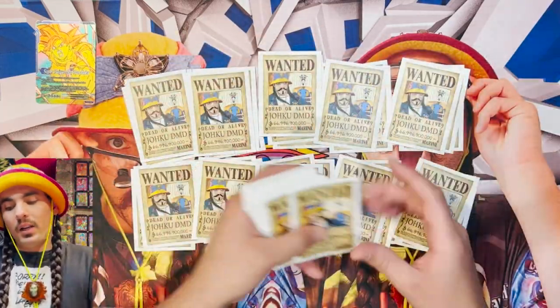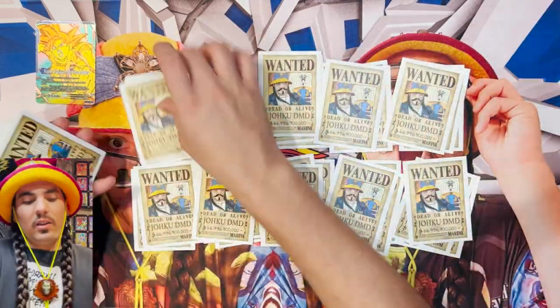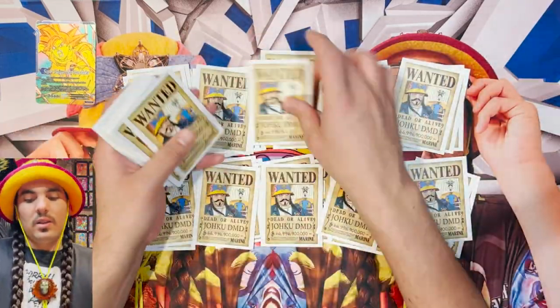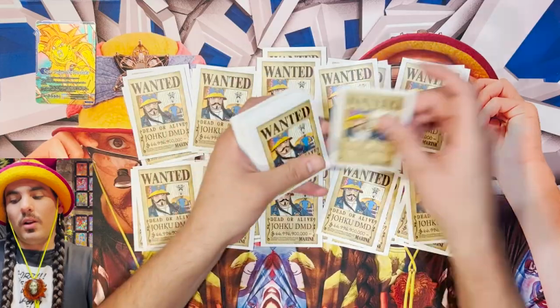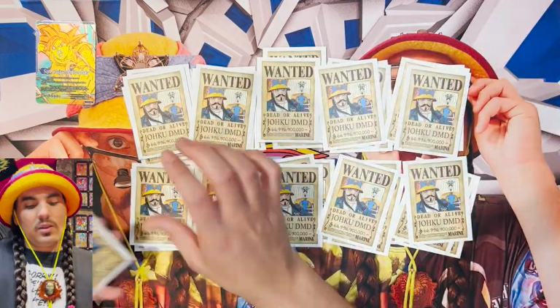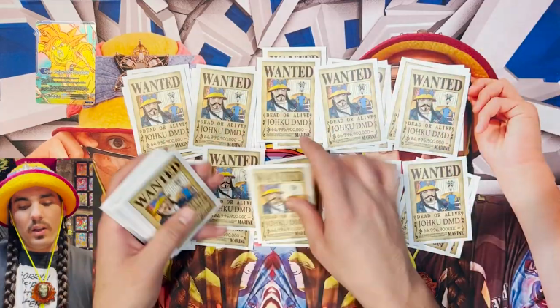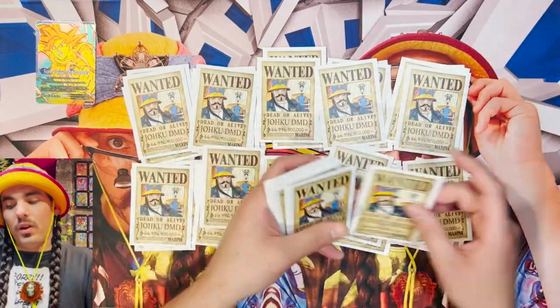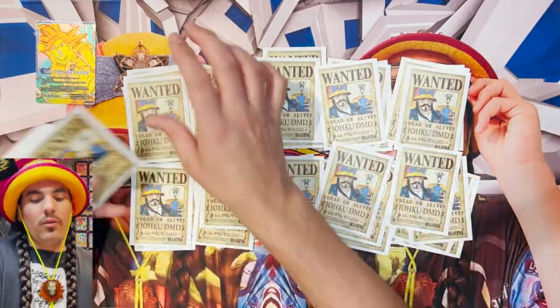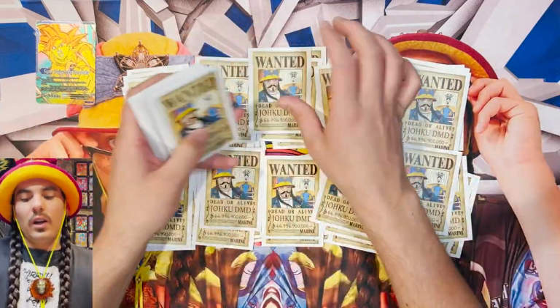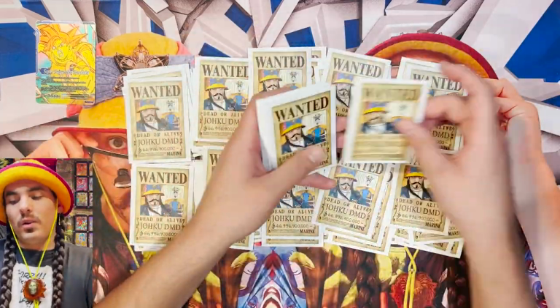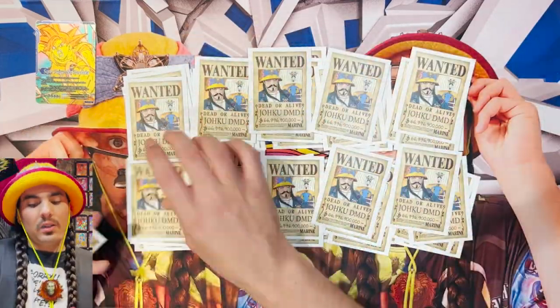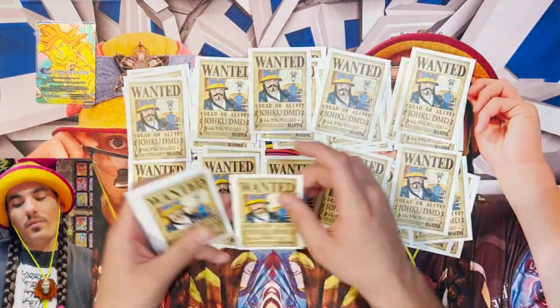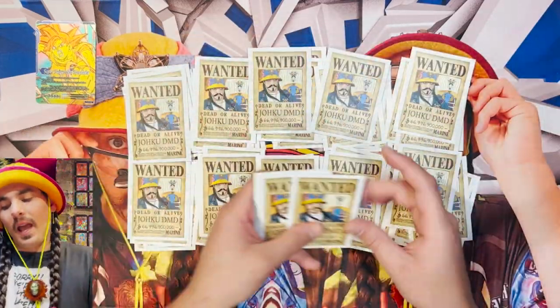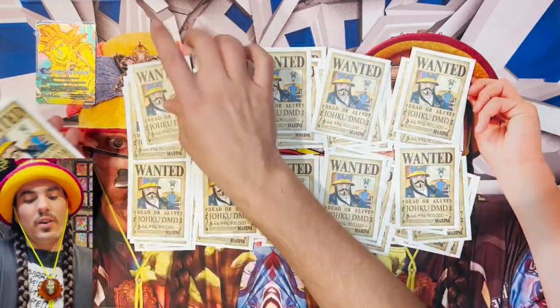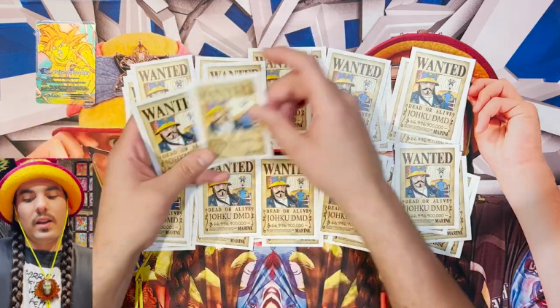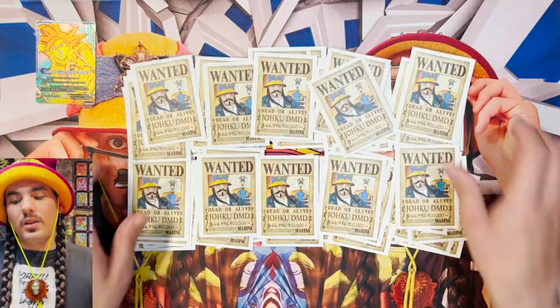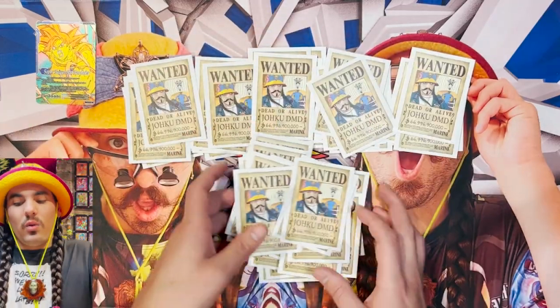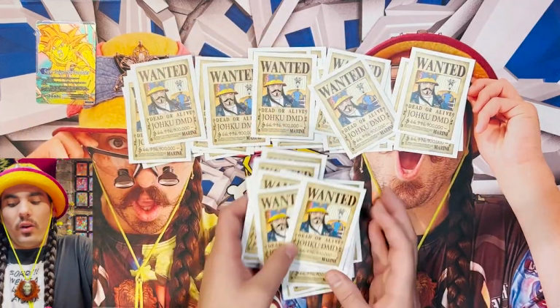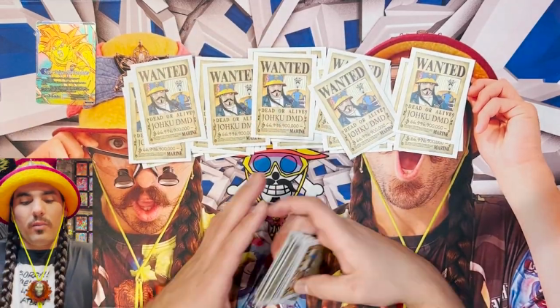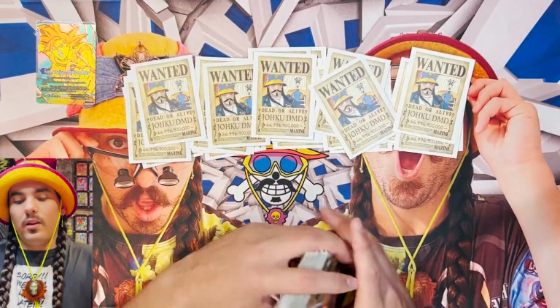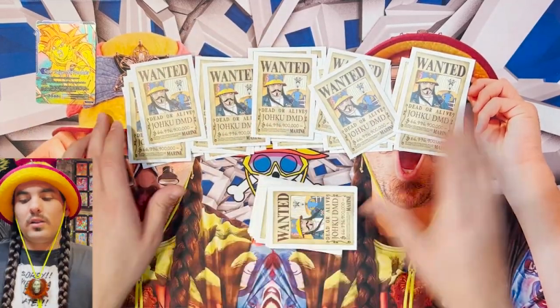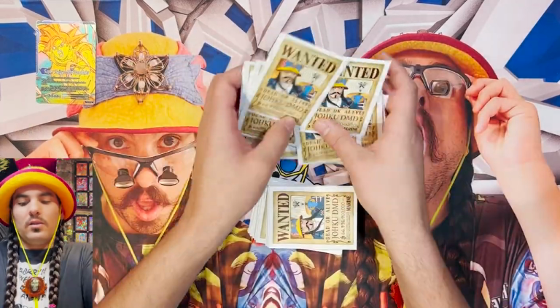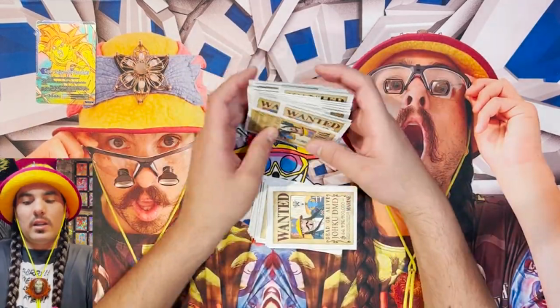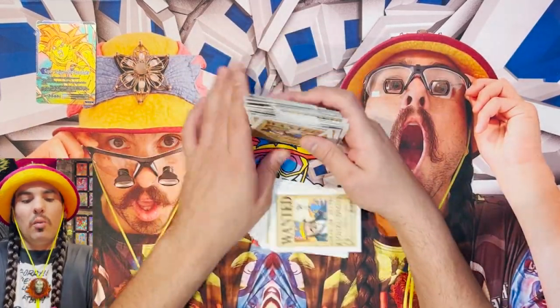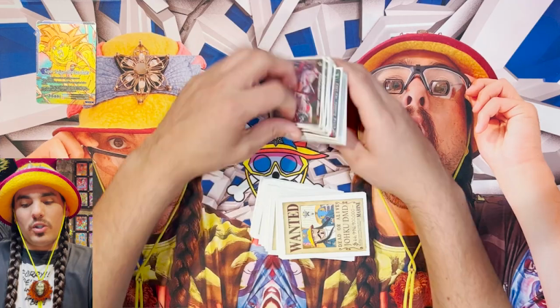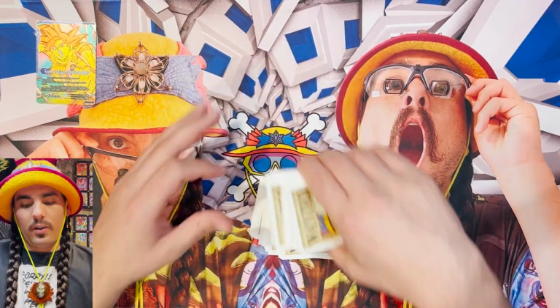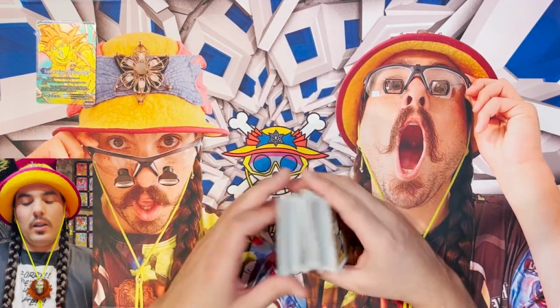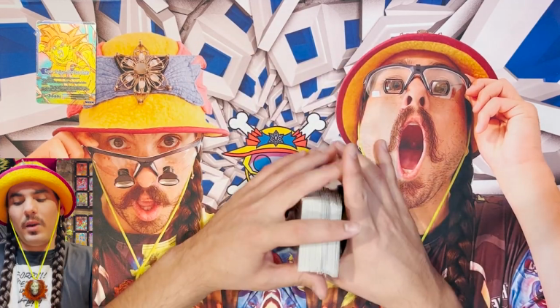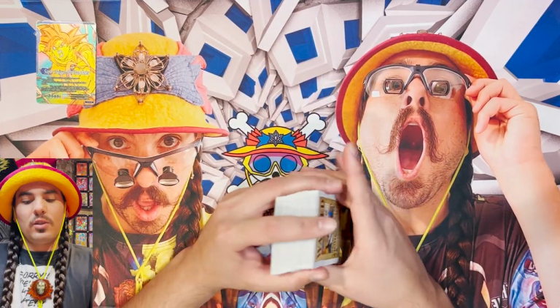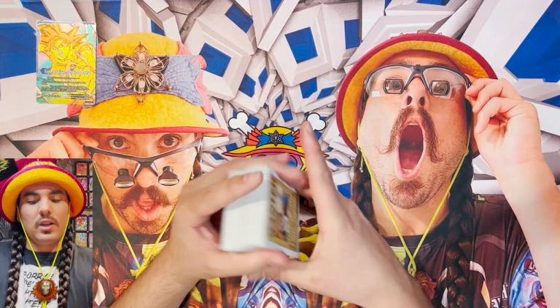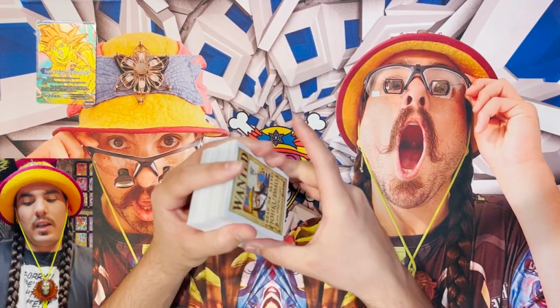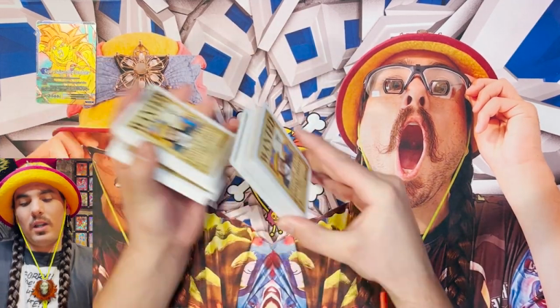I'm not going to do an ideal hand. I'm just going to draw and mulligan normally to show you kind of what I'm looking for — talk about the things you want to keep and then talk about lines of play as you see what's in your hand. Because your hand kind of determines where you go and what you do from there. I made a few small changes to the deck, nothing major.